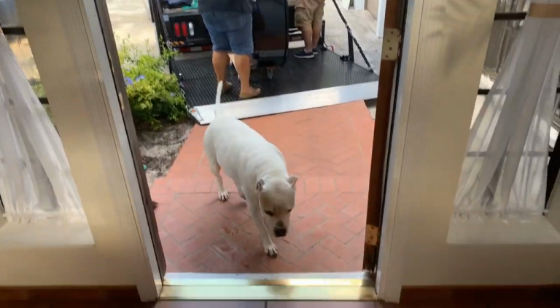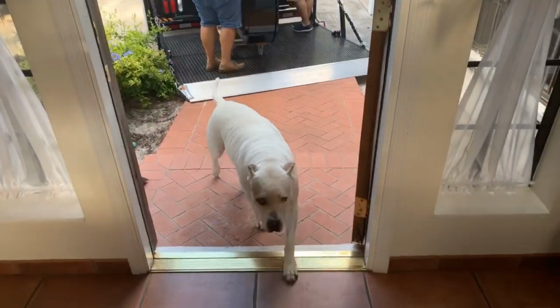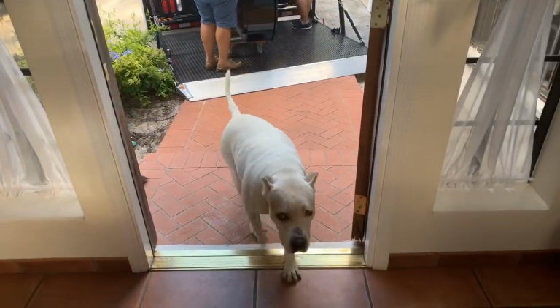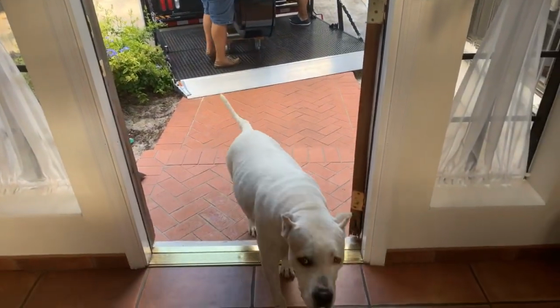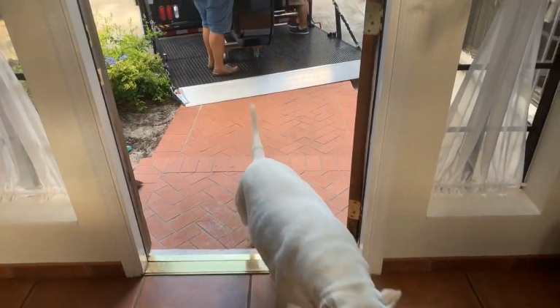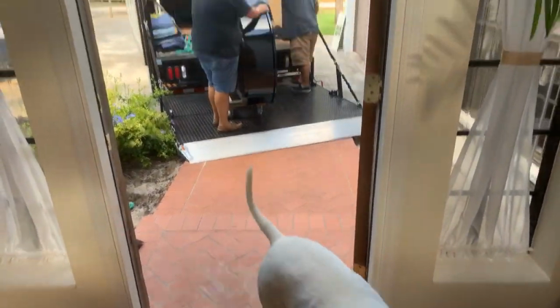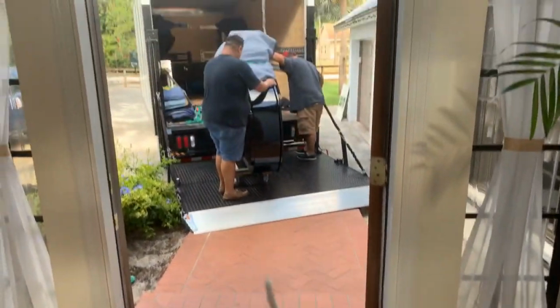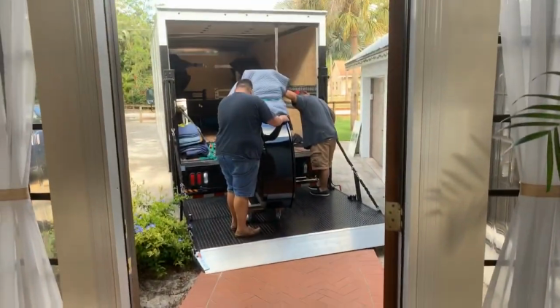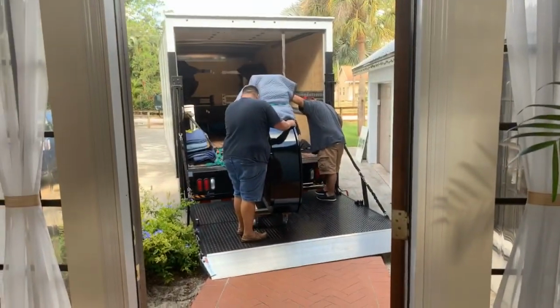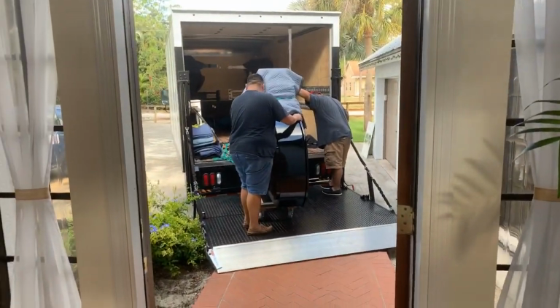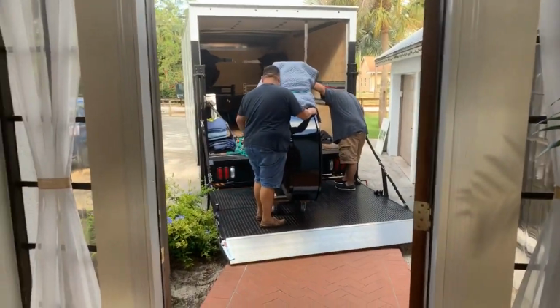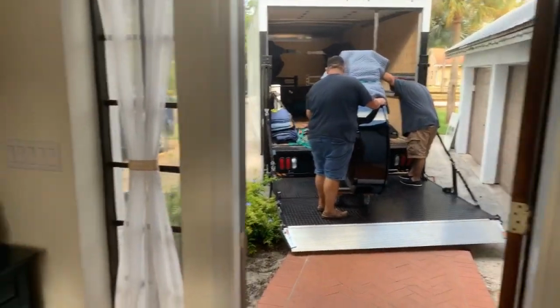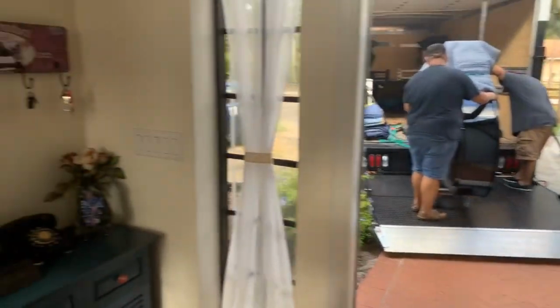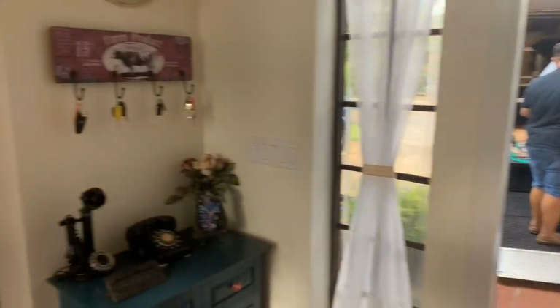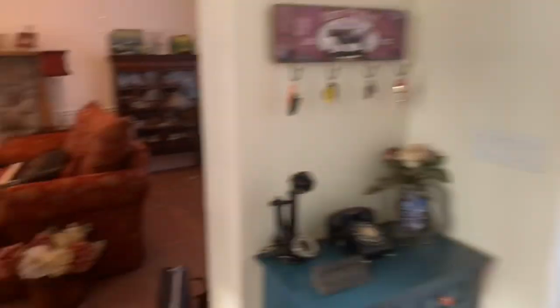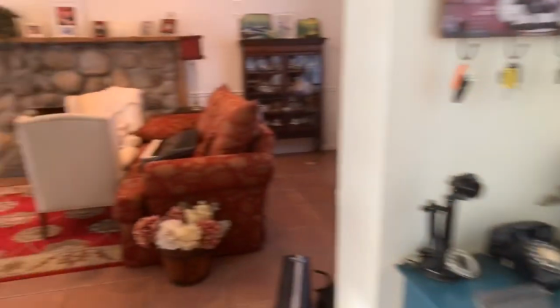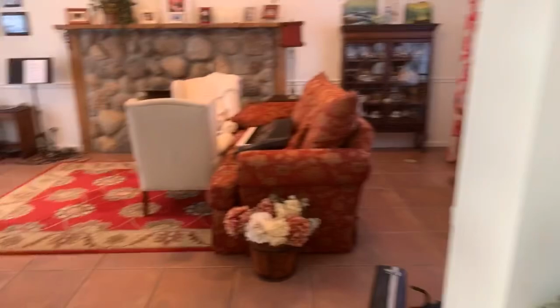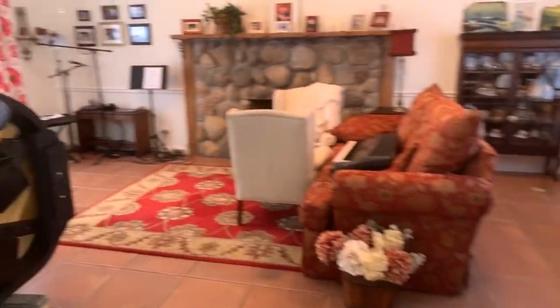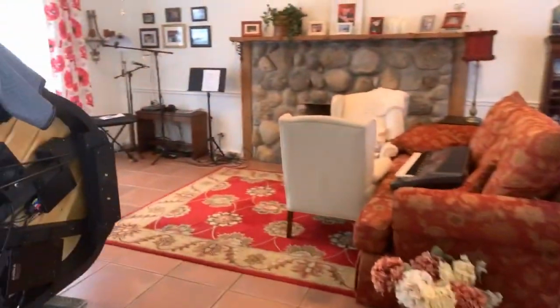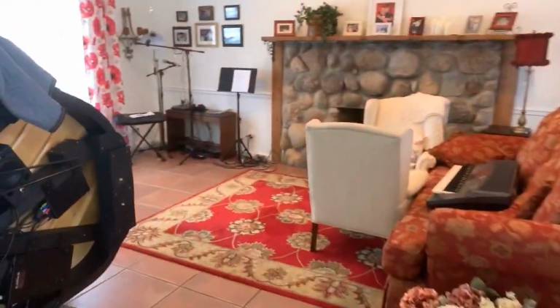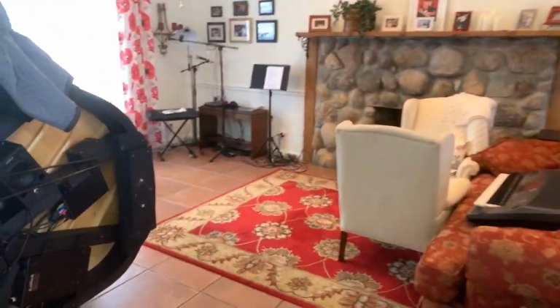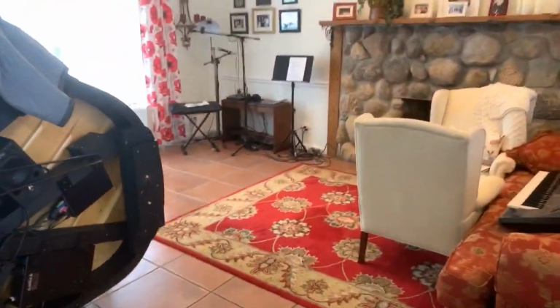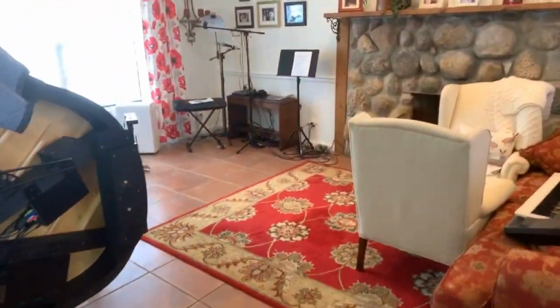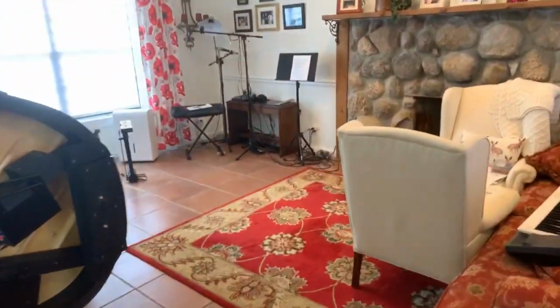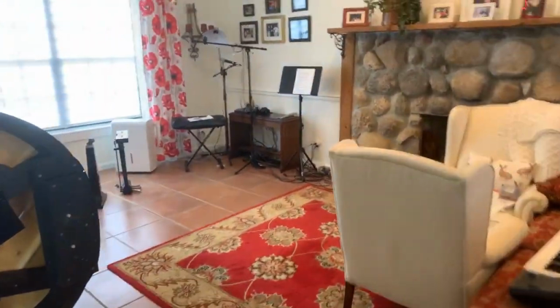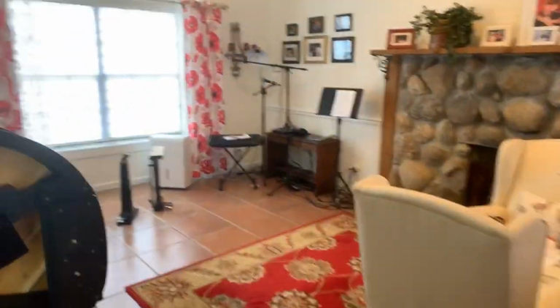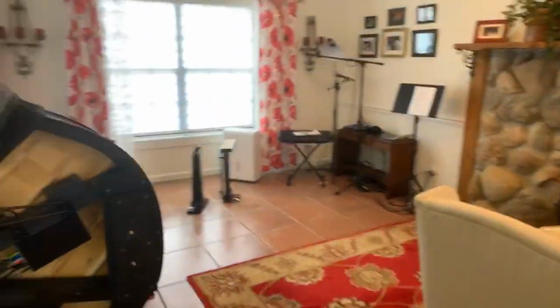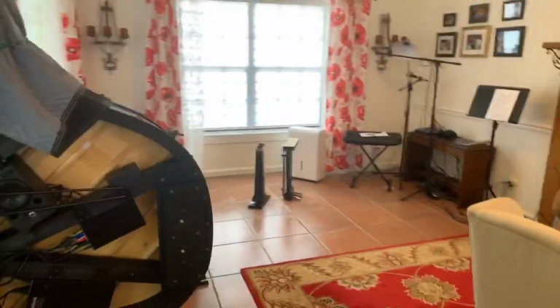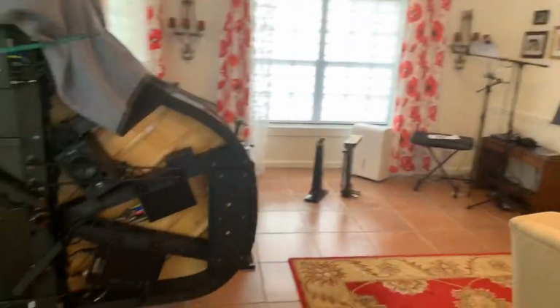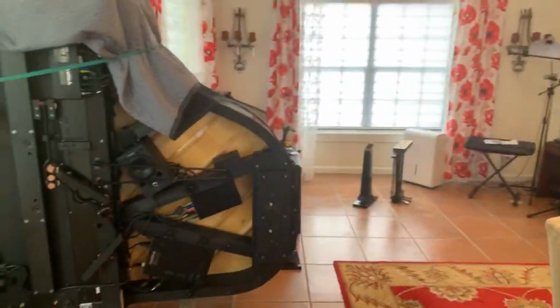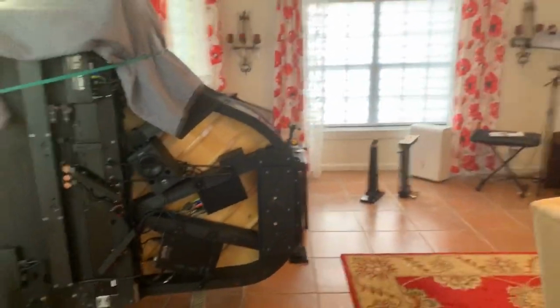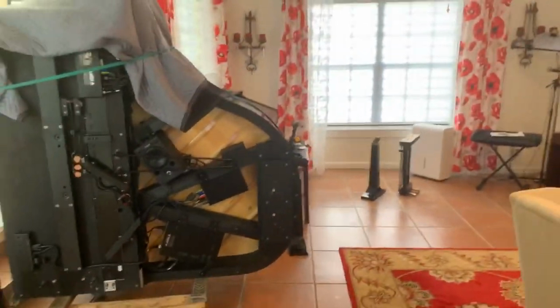We've got Trevor here looking as well. So that moment you just saw was probably the only time you'll ever see two grand pianos in my house.